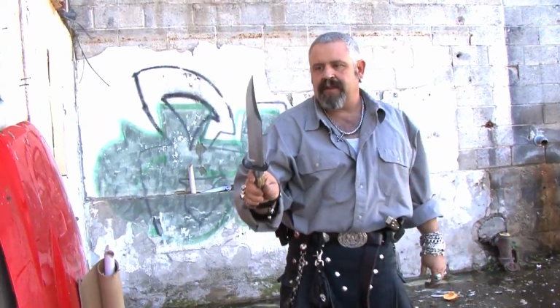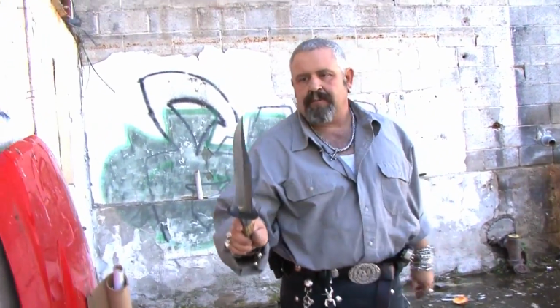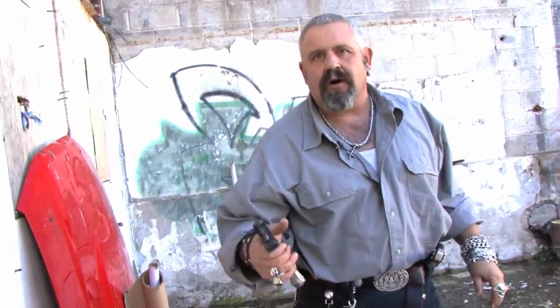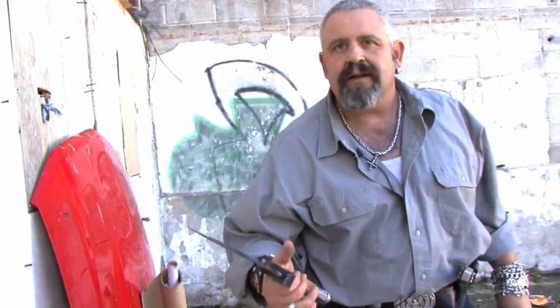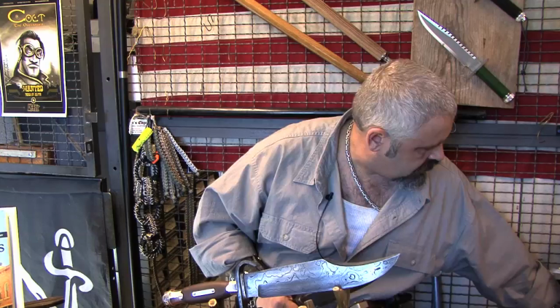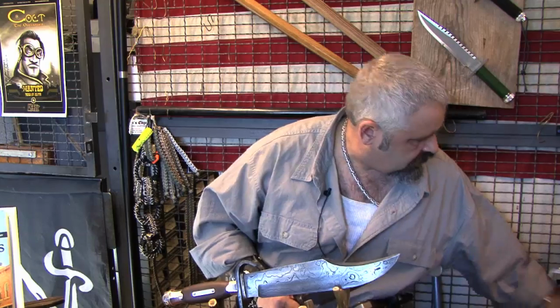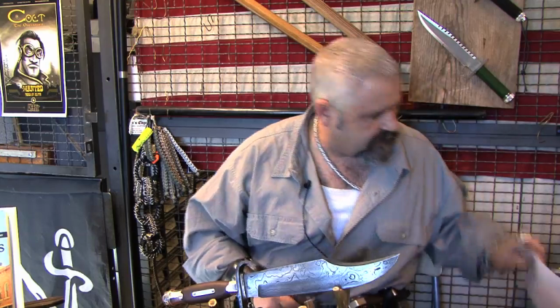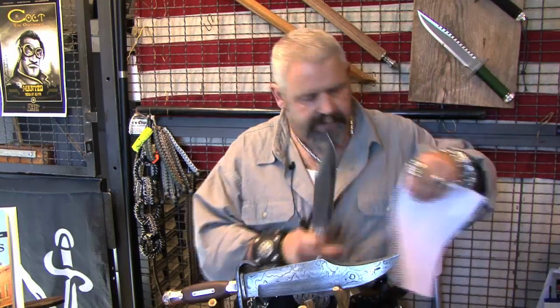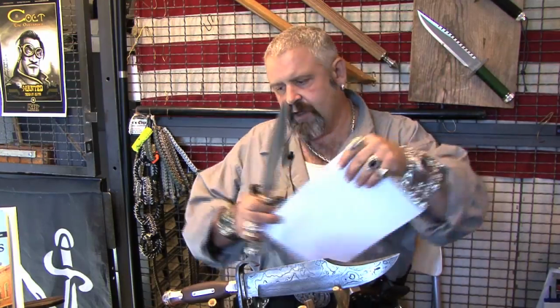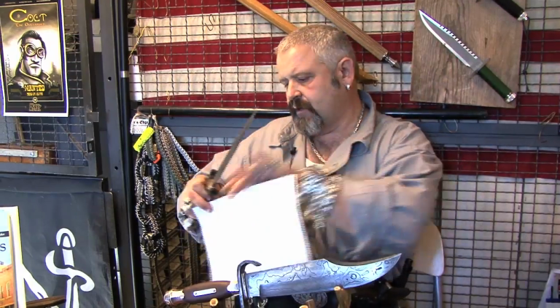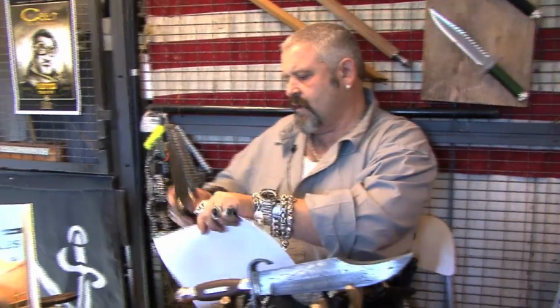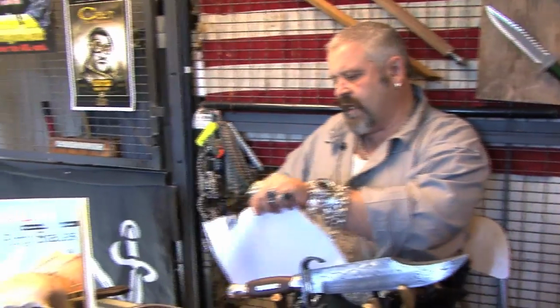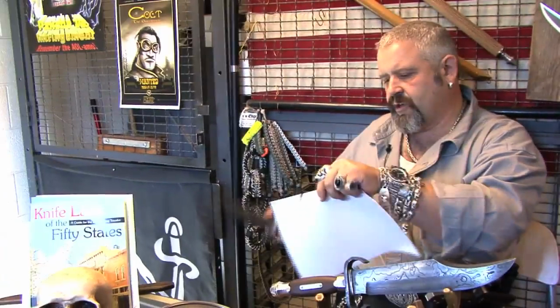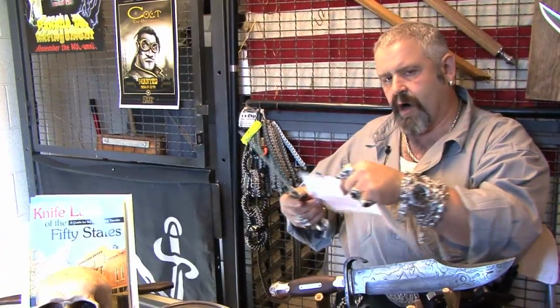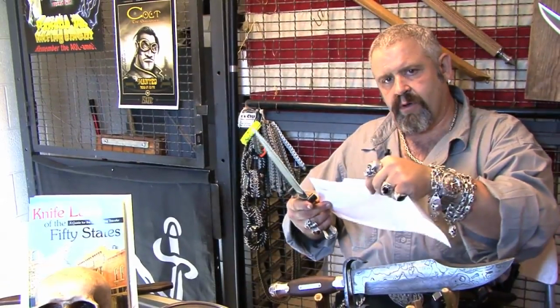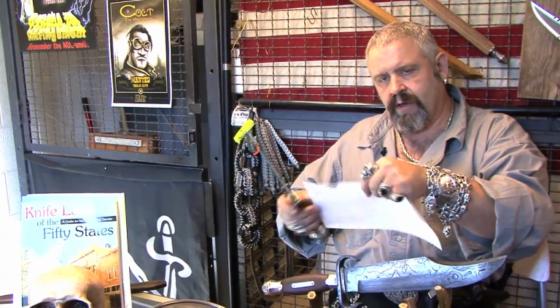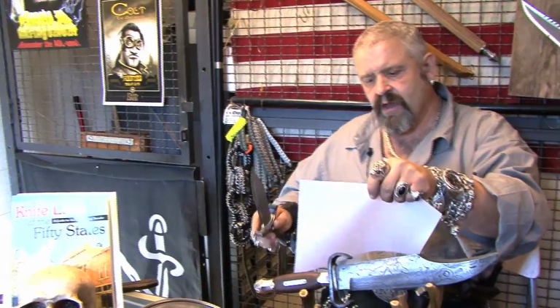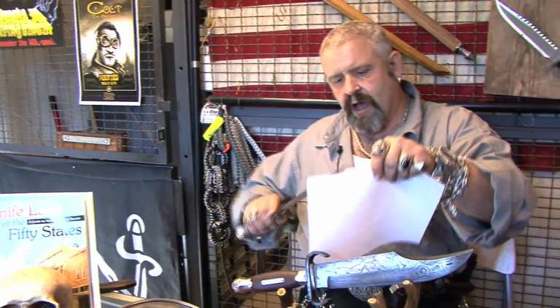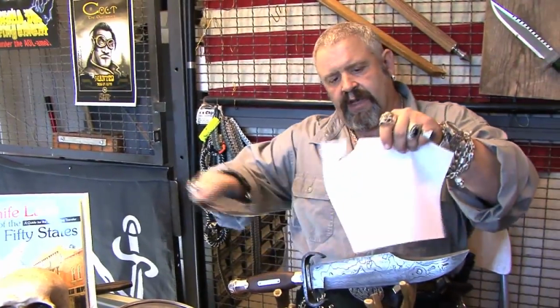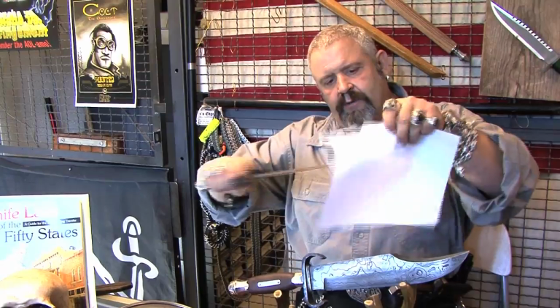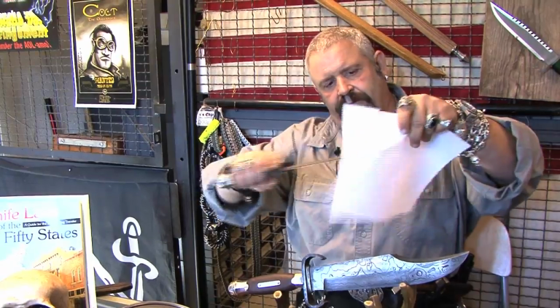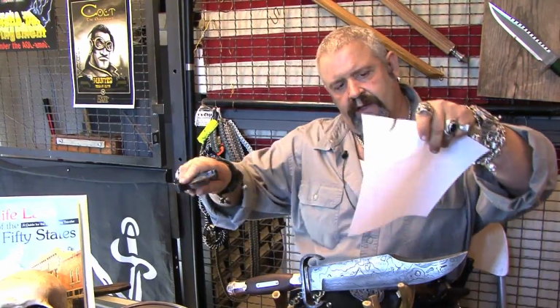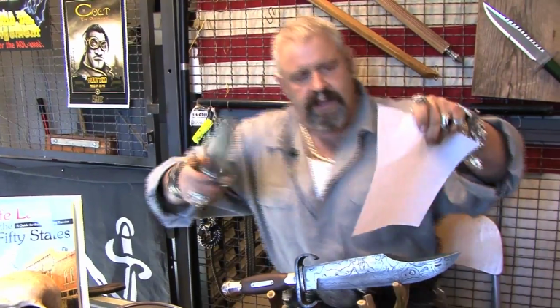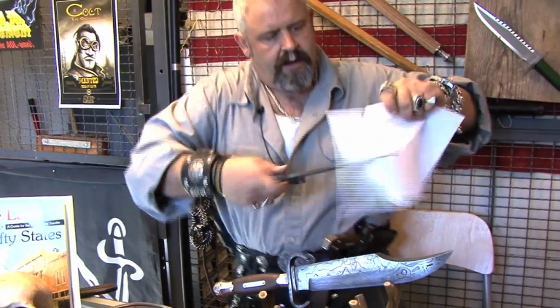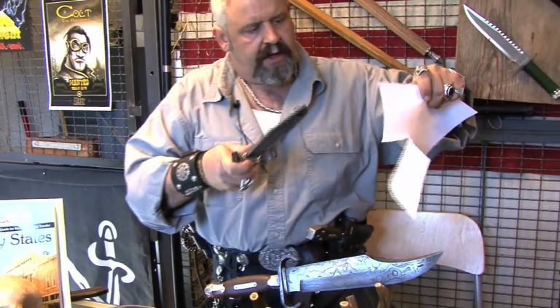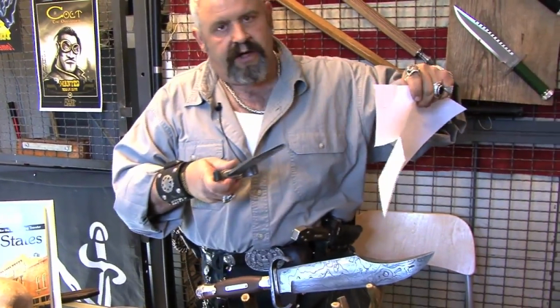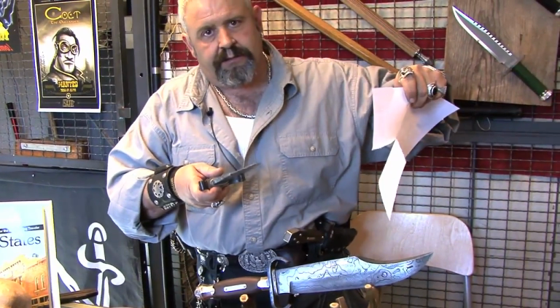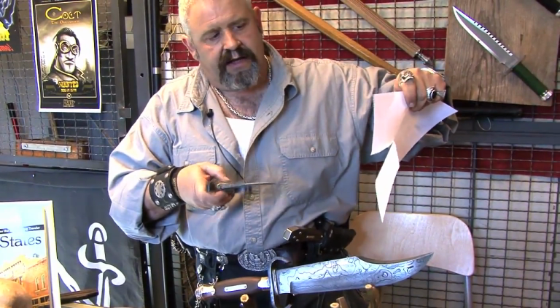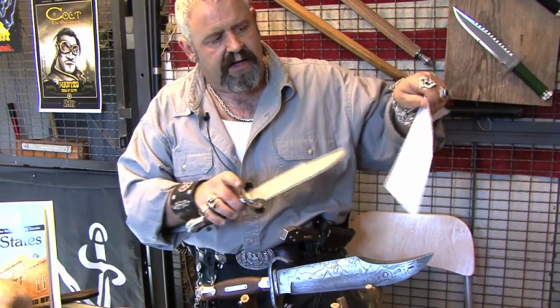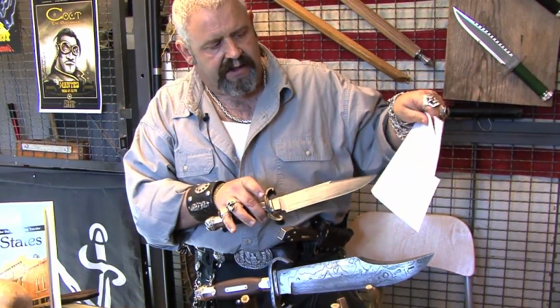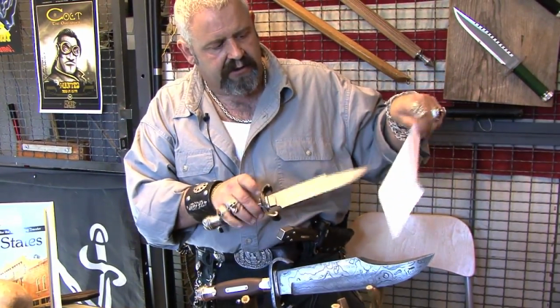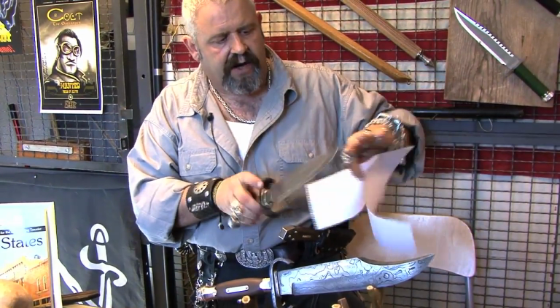Pretty cool, huh? This knife is razor sharp. I'm going to hit it with the front — it doesn't cut. But I come over here and just barely hit it — it cuts like a house of fire. That abrupt edge cuts like nothing else.